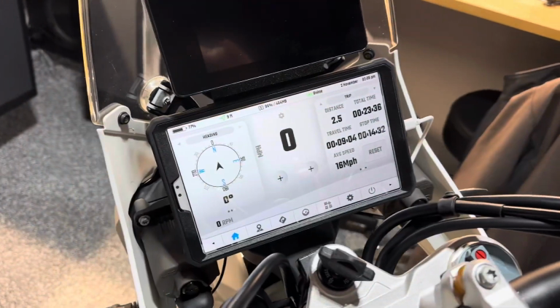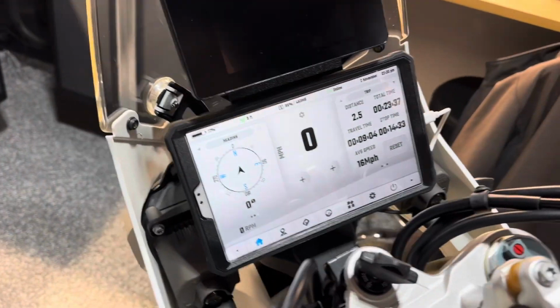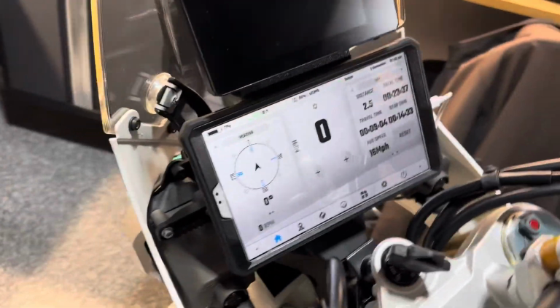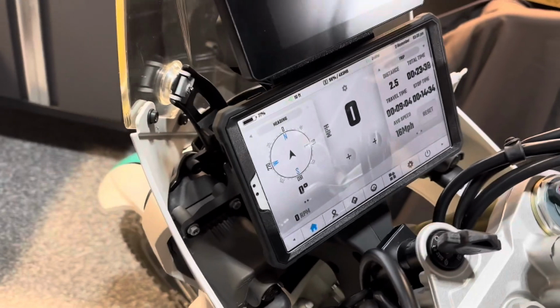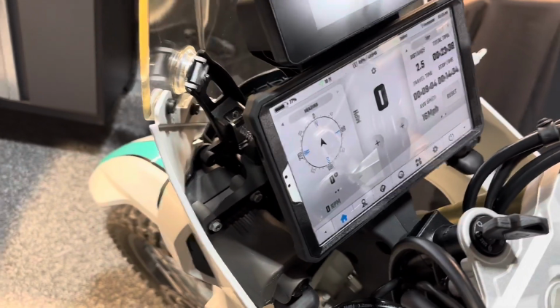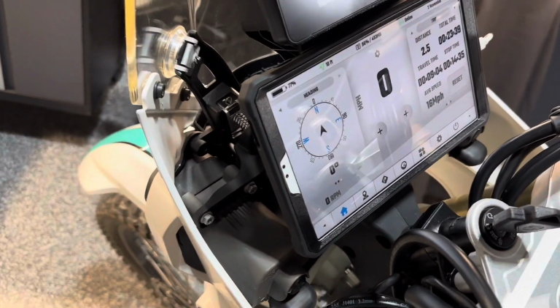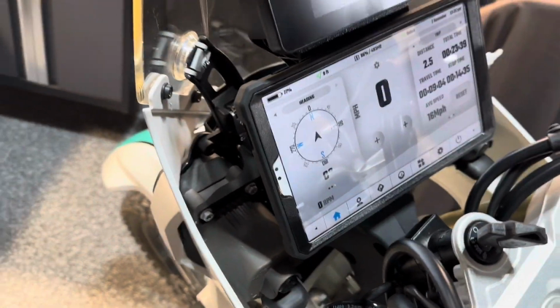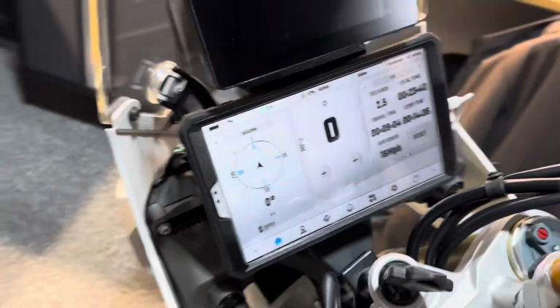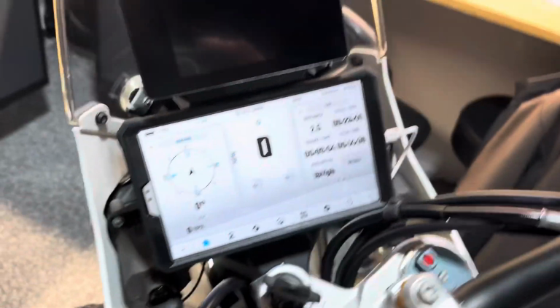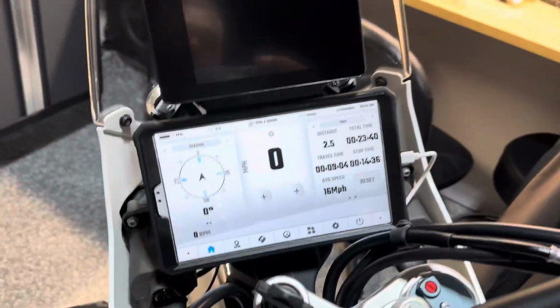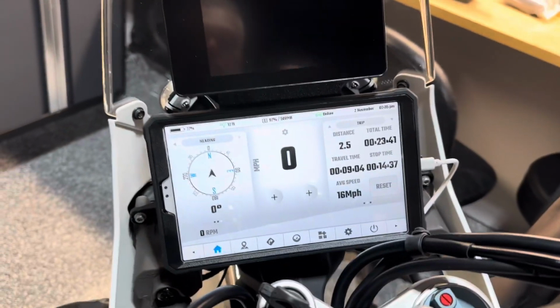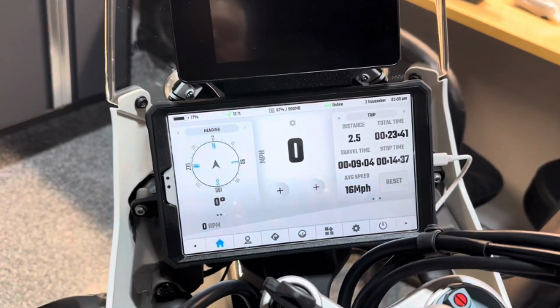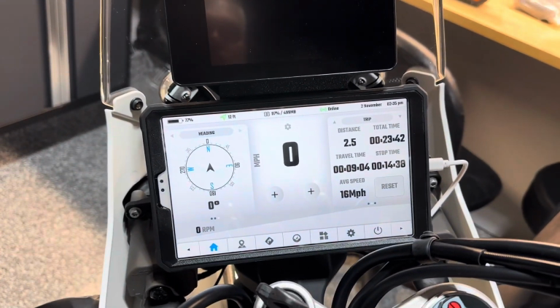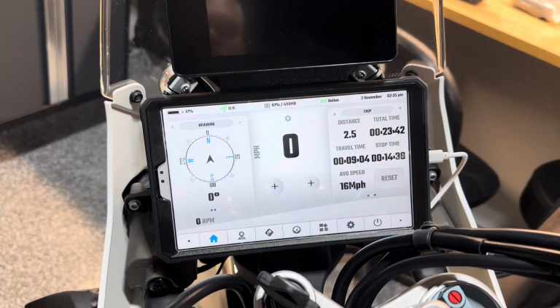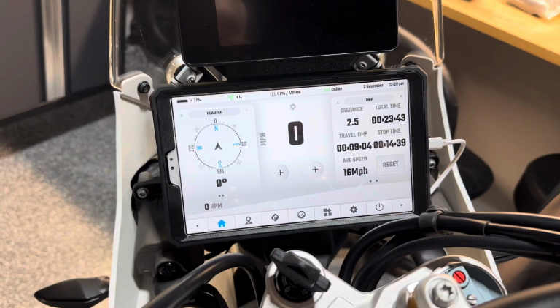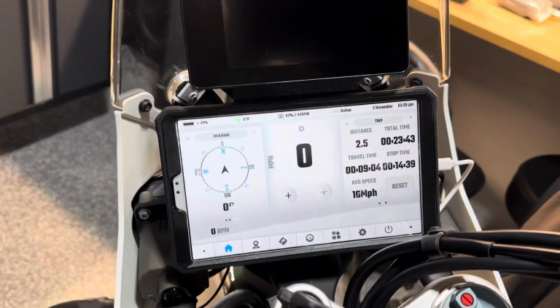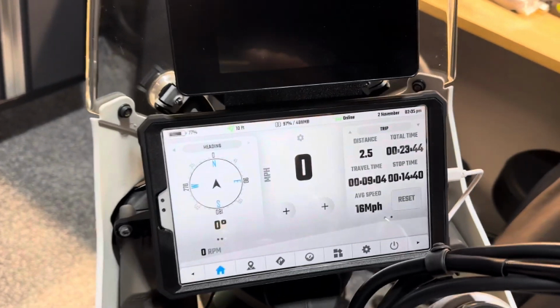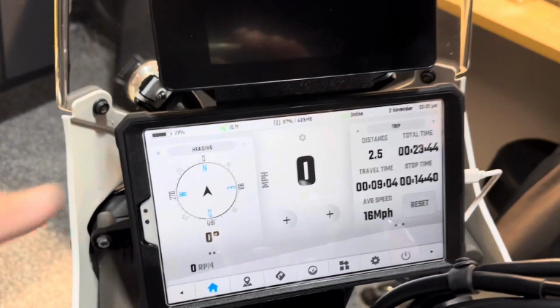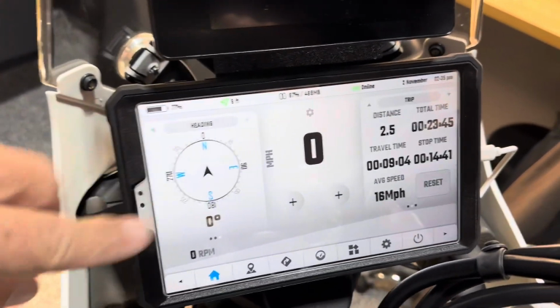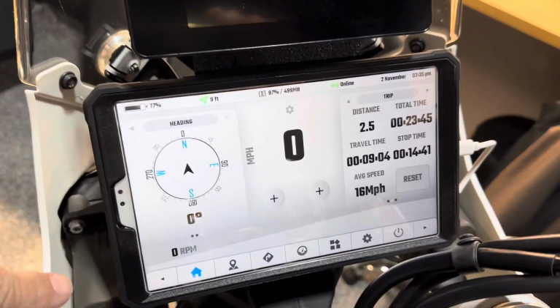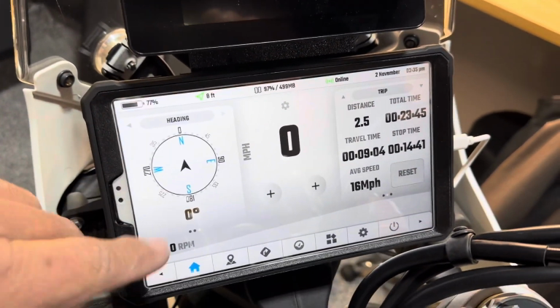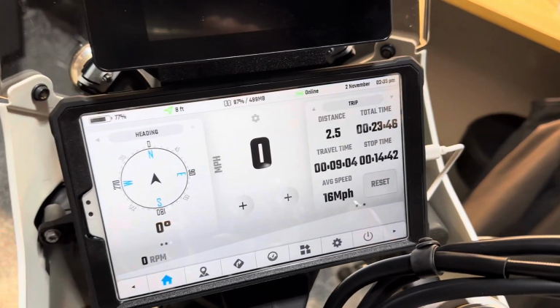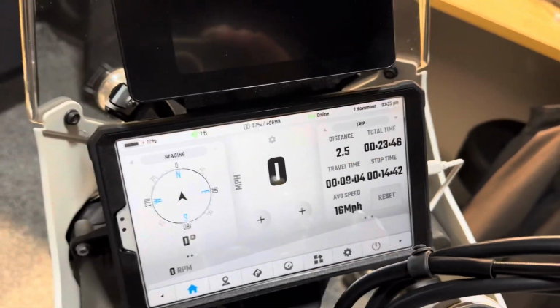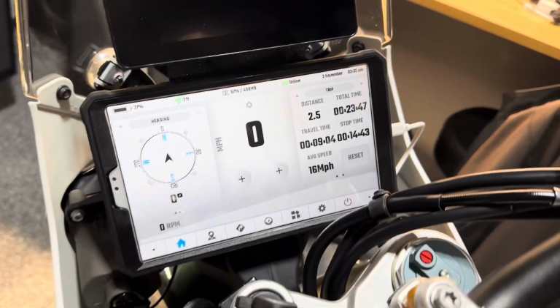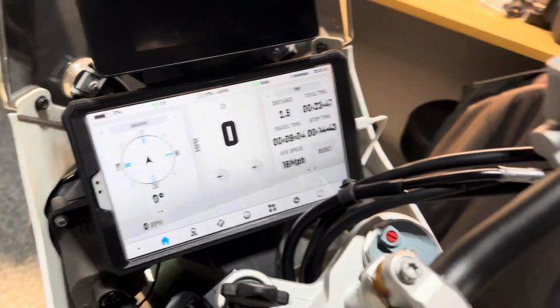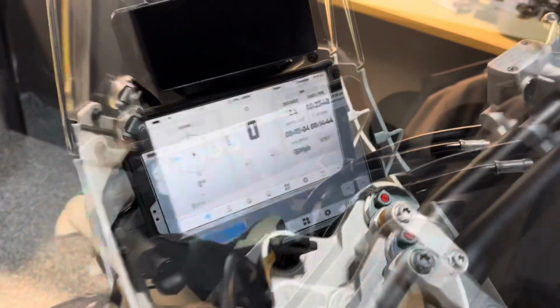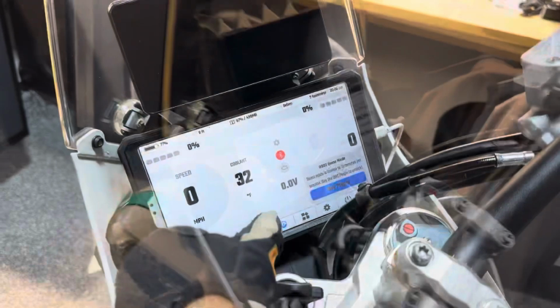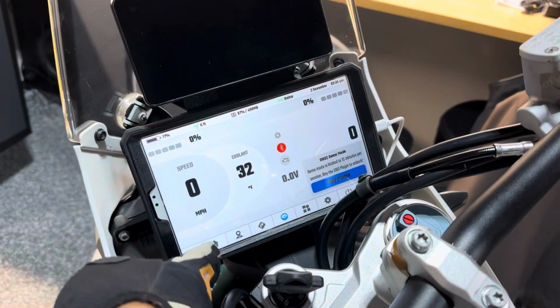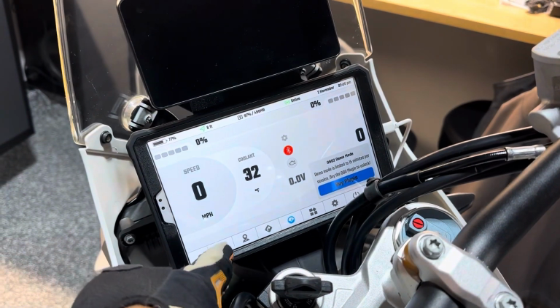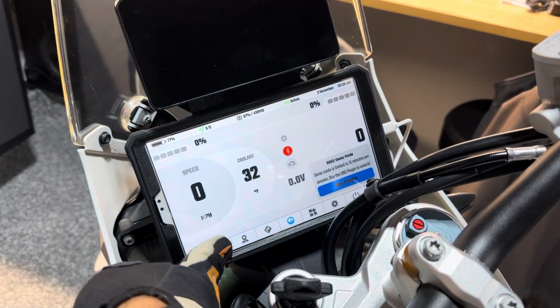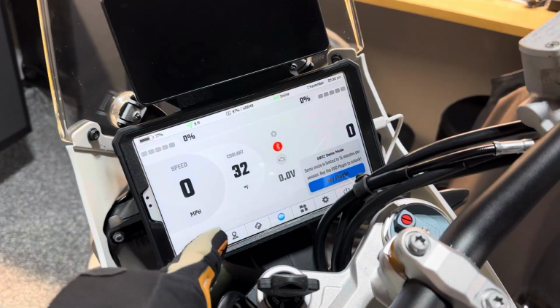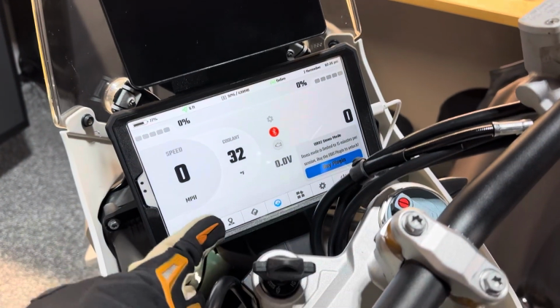I like this case a lot — I'll provide the link to it from Amazon. It looks pretty durable and it has a screen cover built in, which I think is going to allow us to use it even with gloves on and do all the features with gloves.